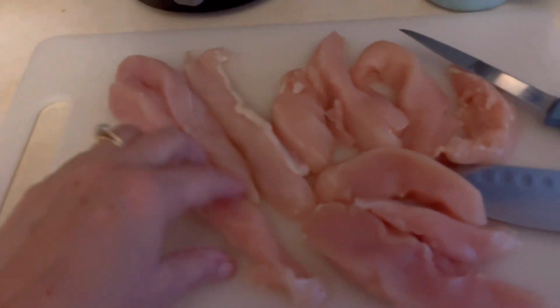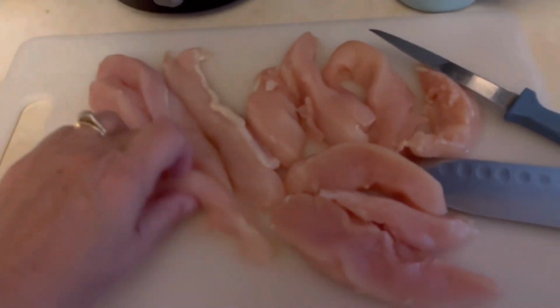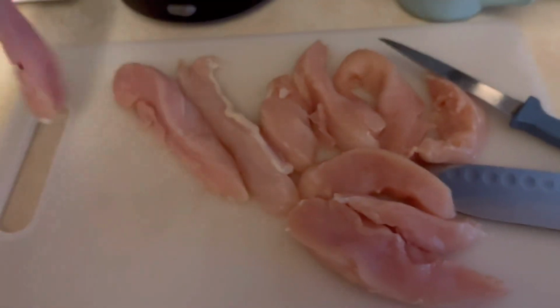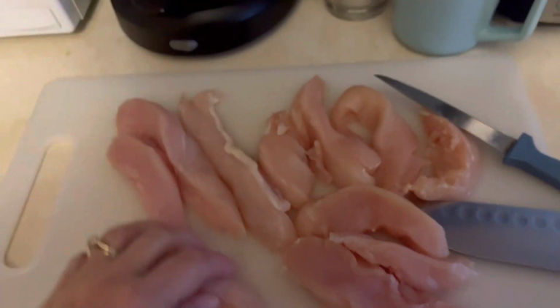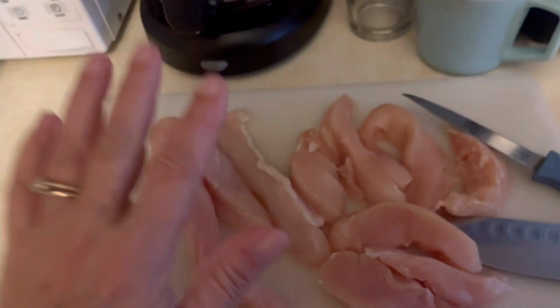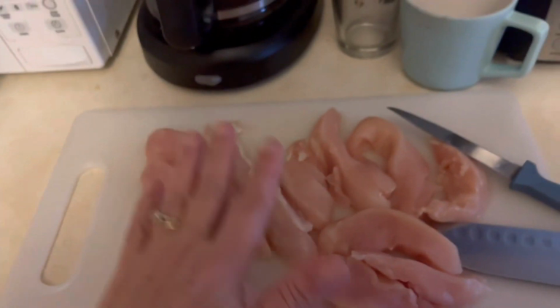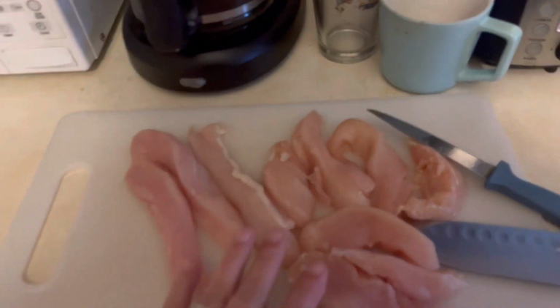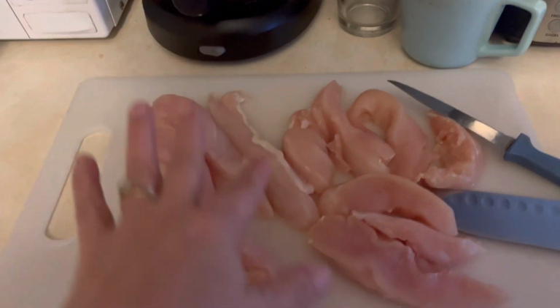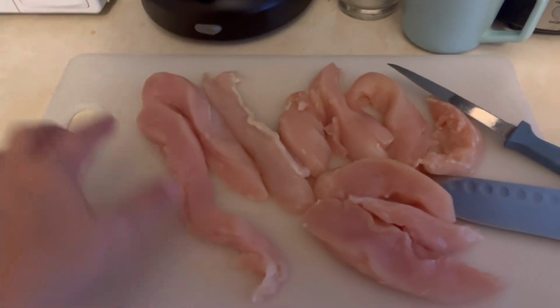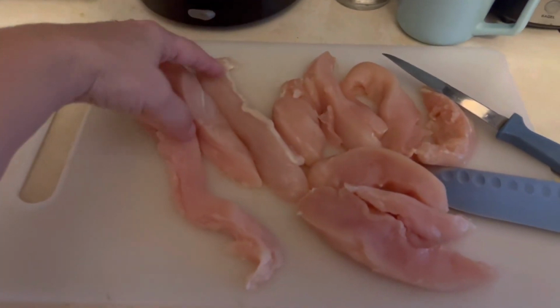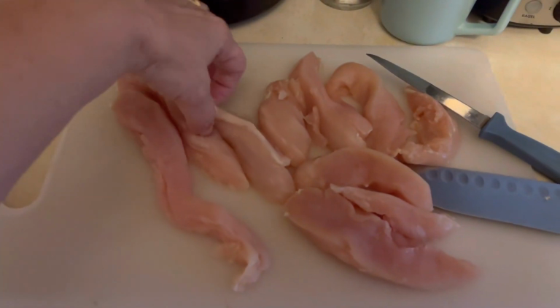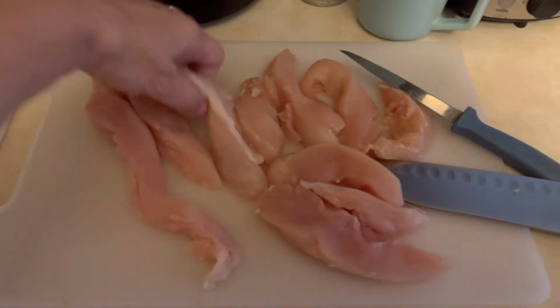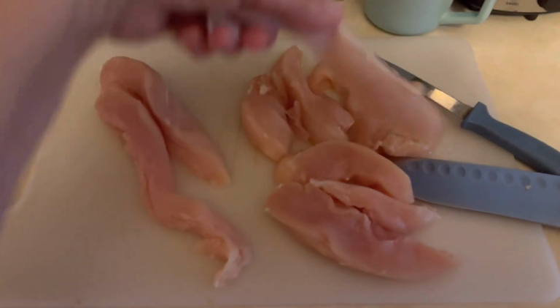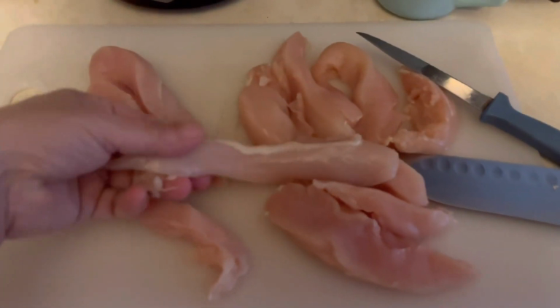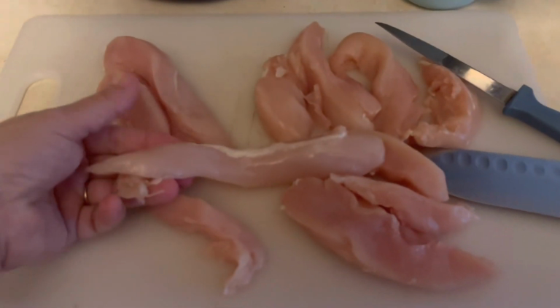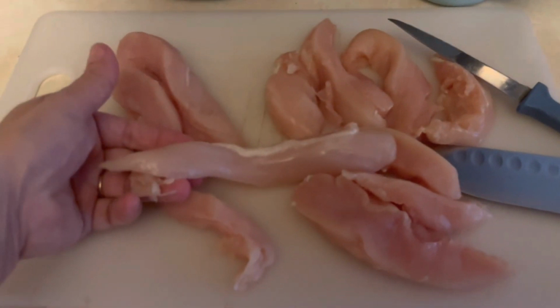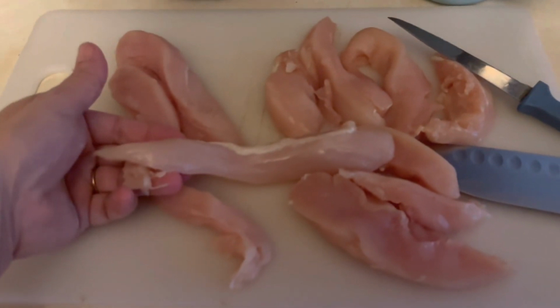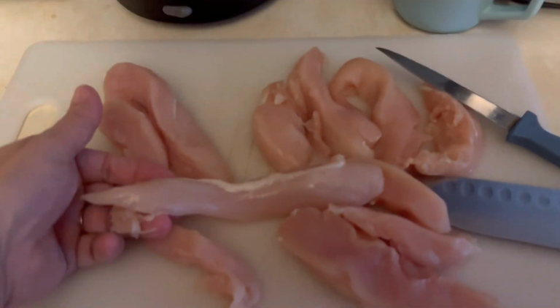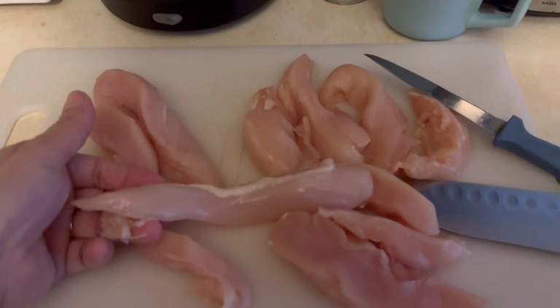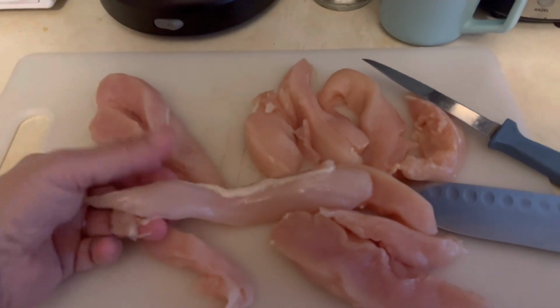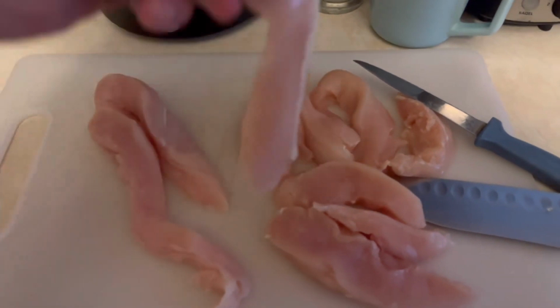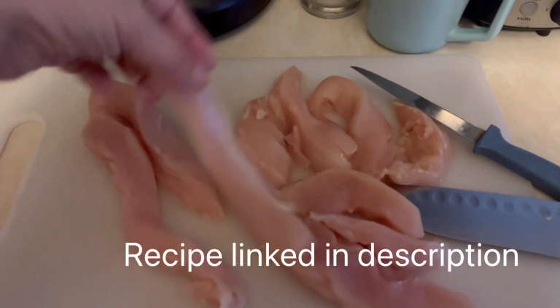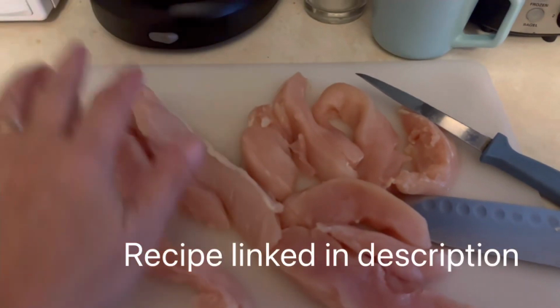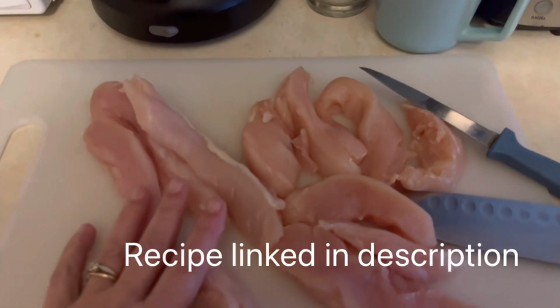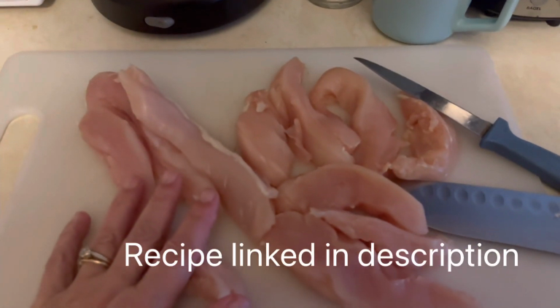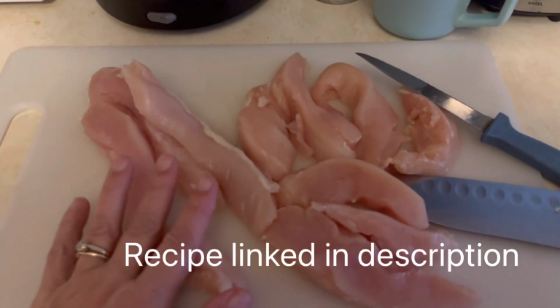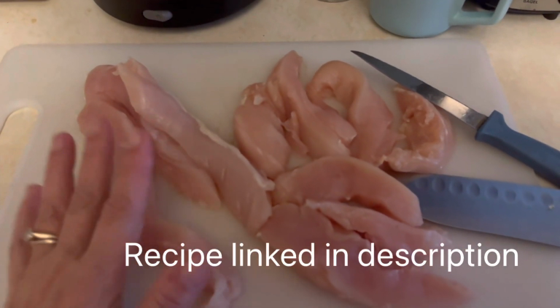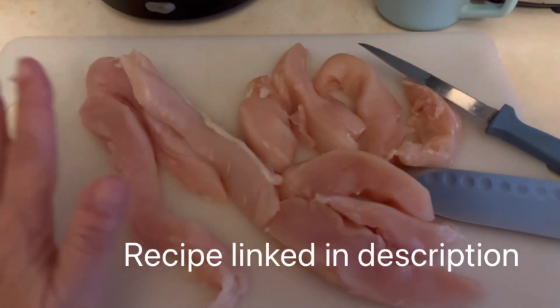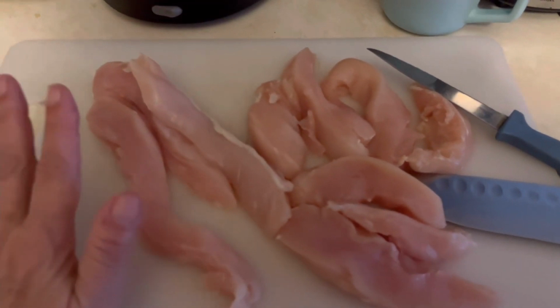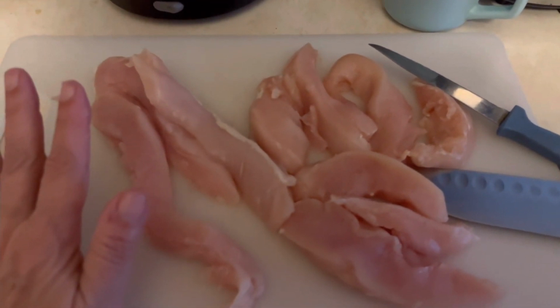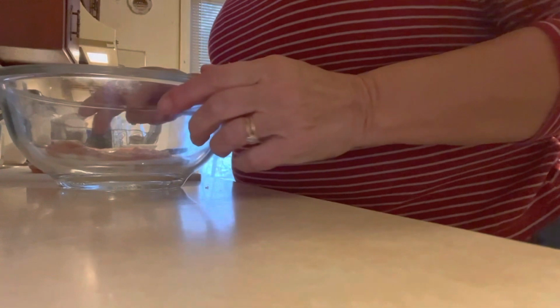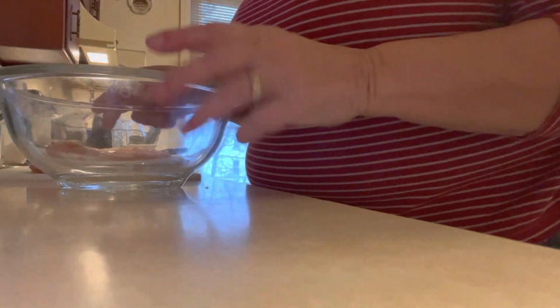I have my chicken strips here — chicken tenders. You can buy them that way in the store, or you can just get chicken breasts and cut the strips yourself, which is what I did here.